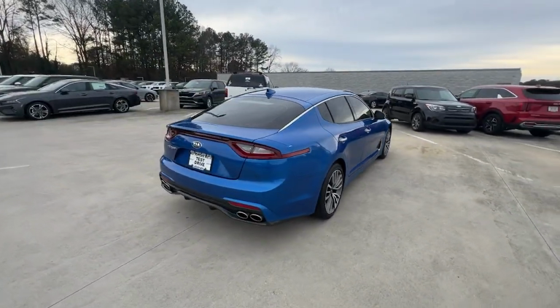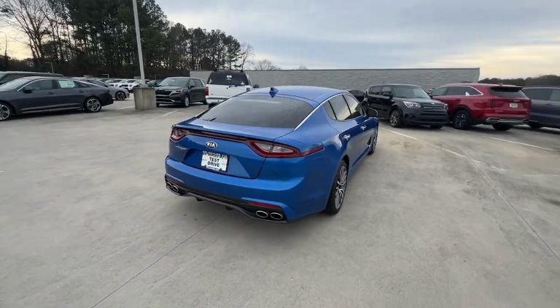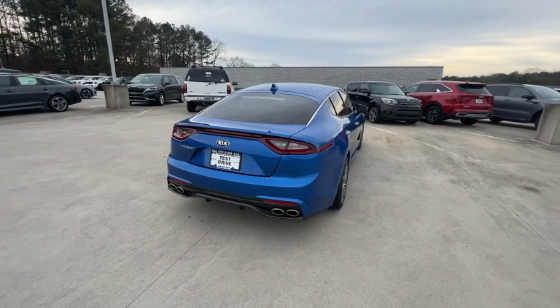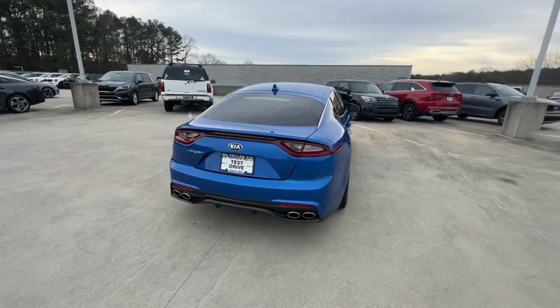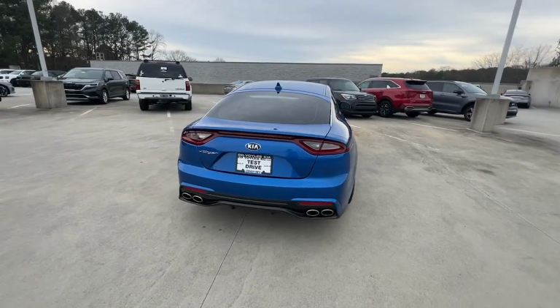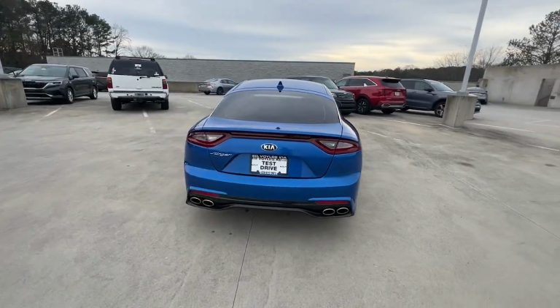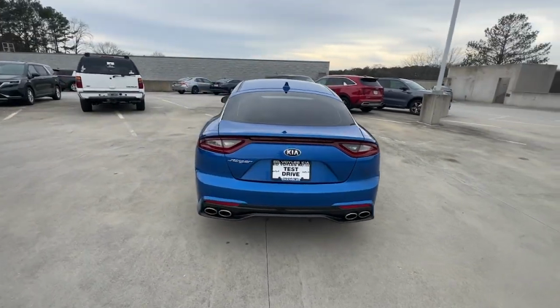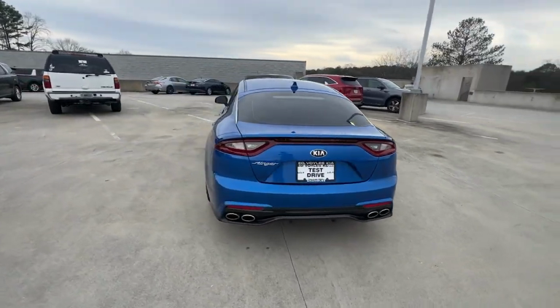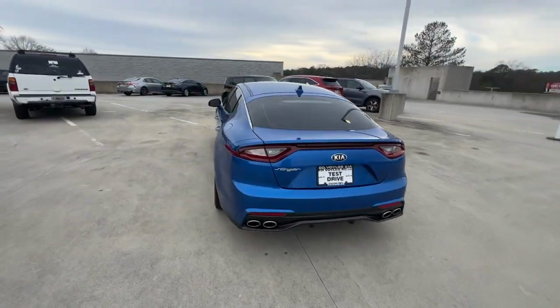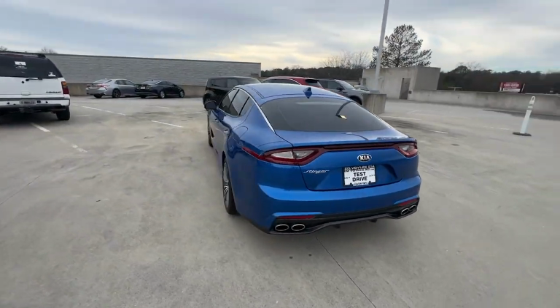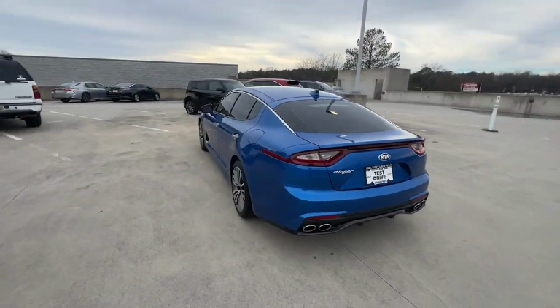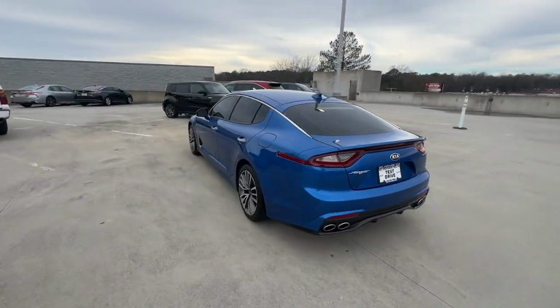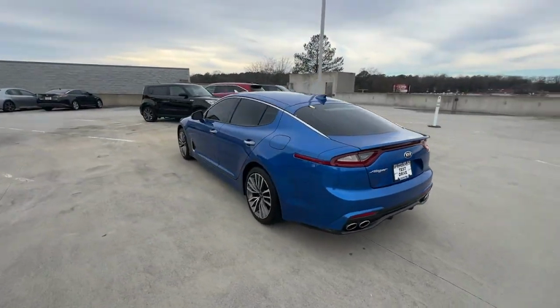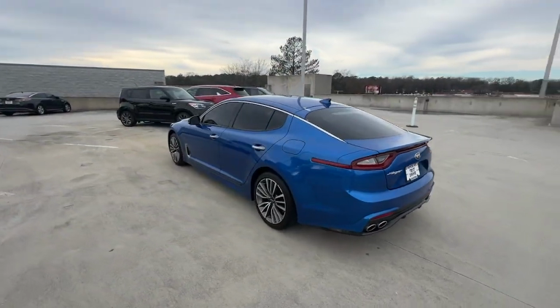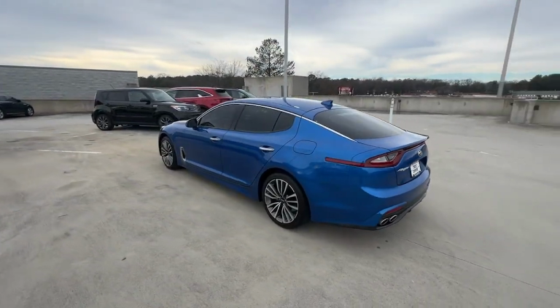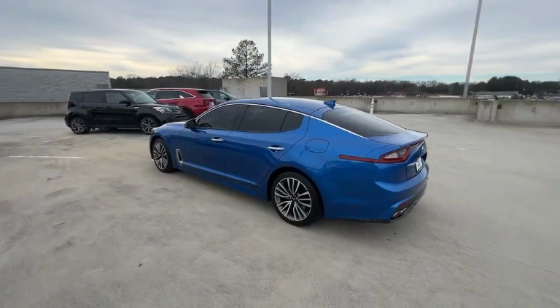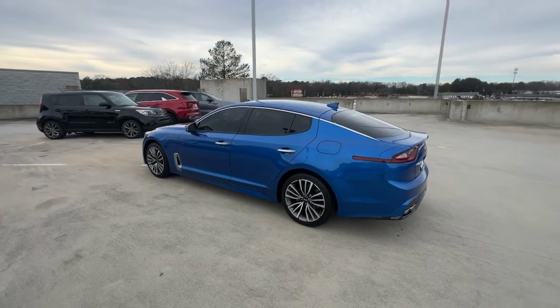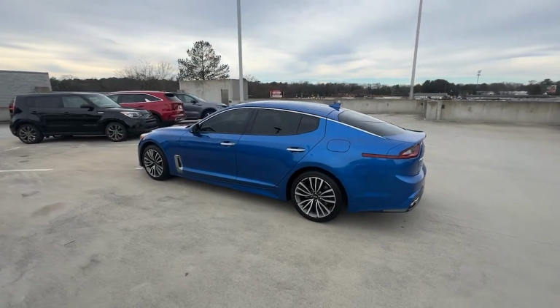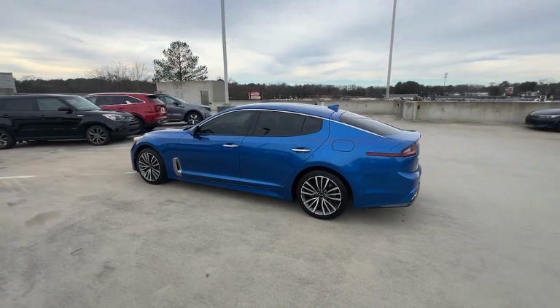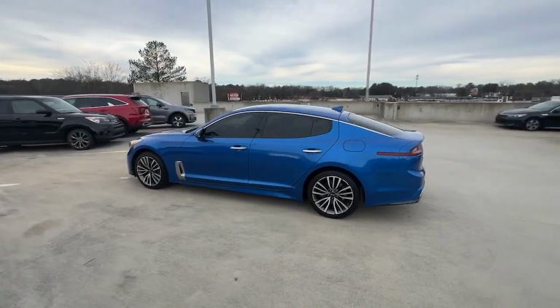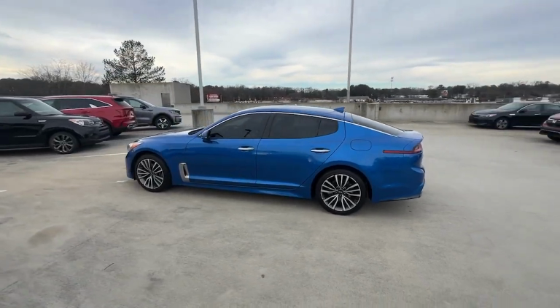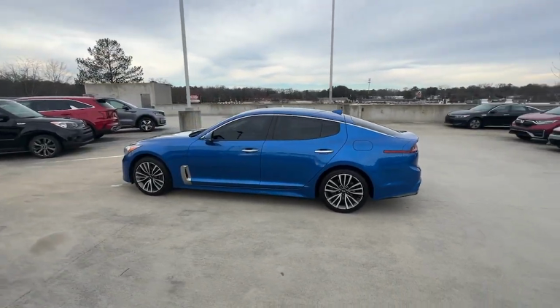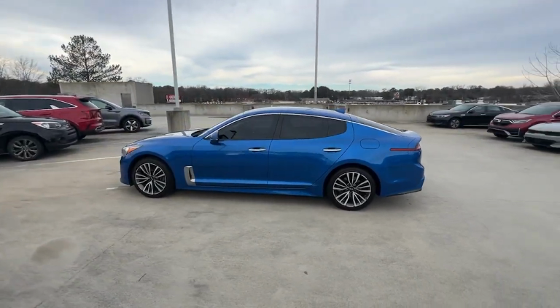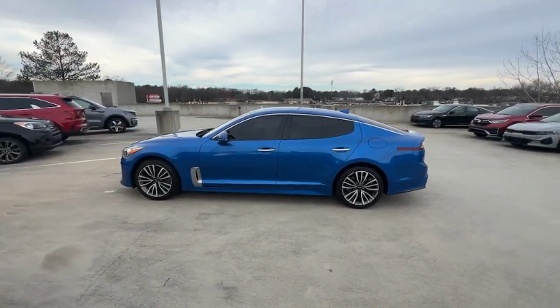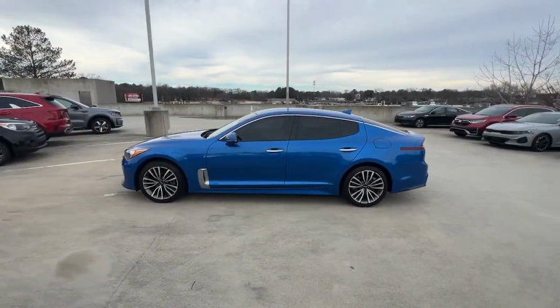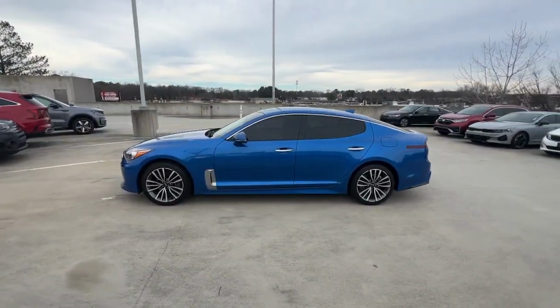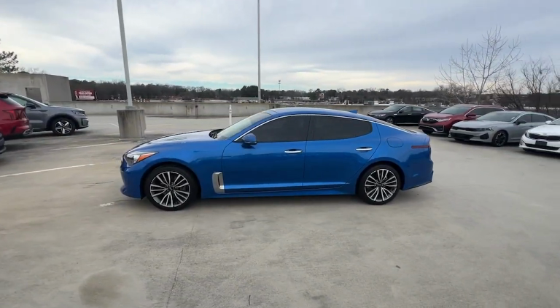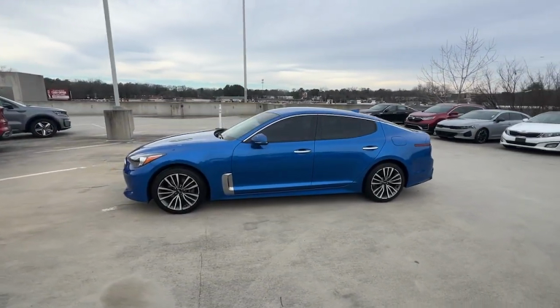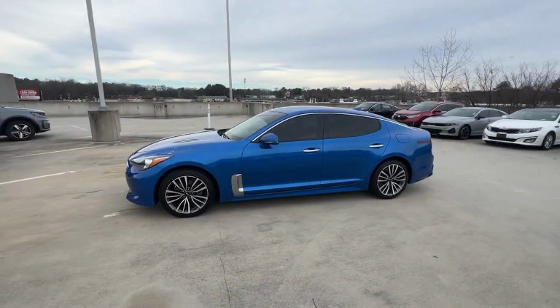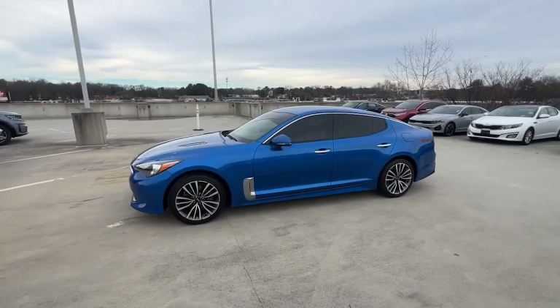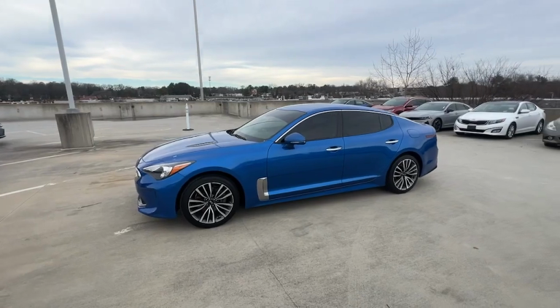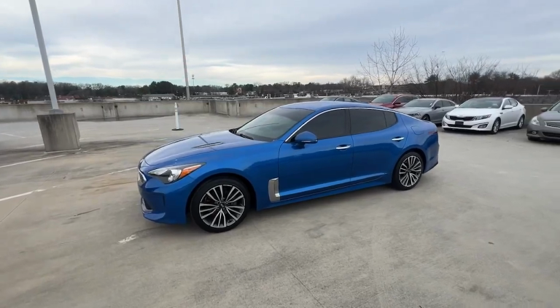The undeniably aggressive spirit of this luxury performance hatchback is backed by a lightweight, strong, rigid body, advanced safety and connectivity tech, stunning looks, and an iconic growl.